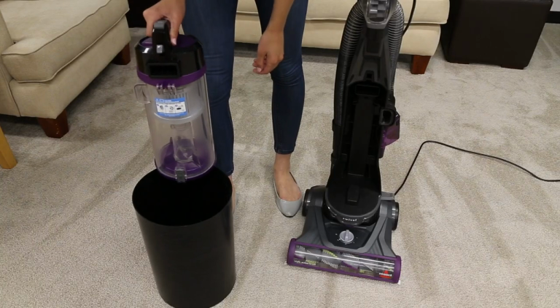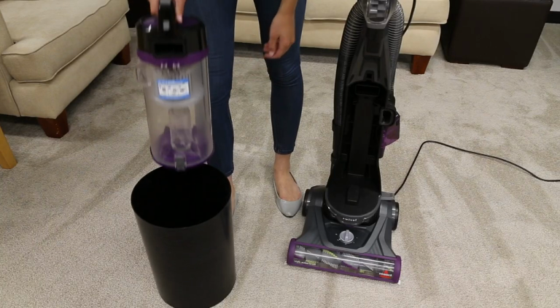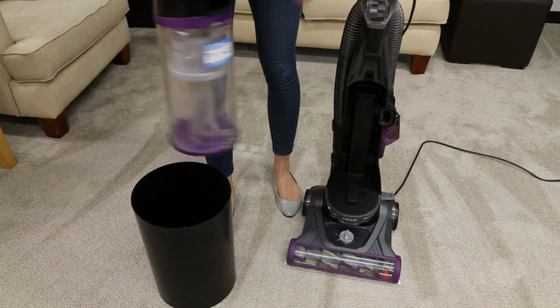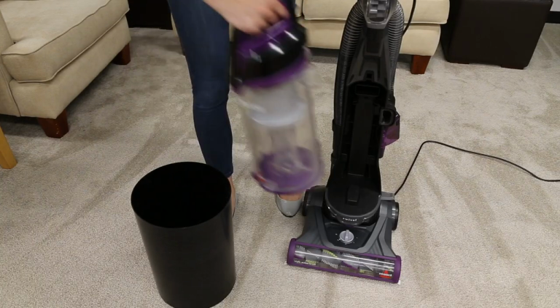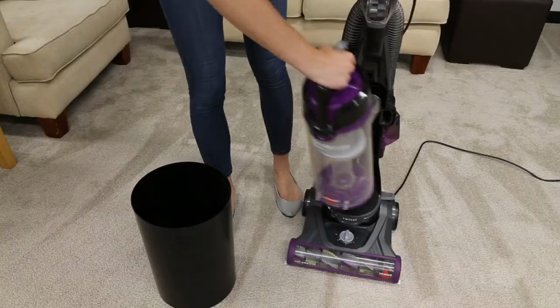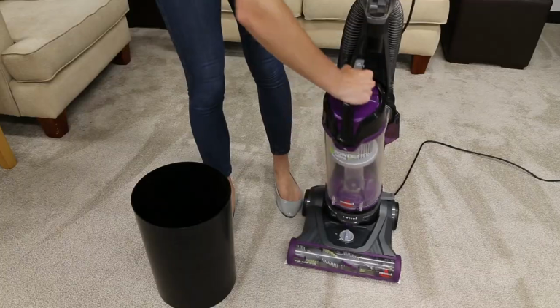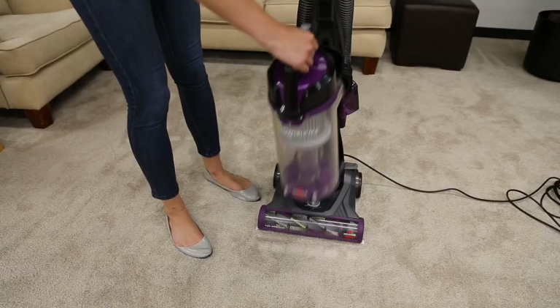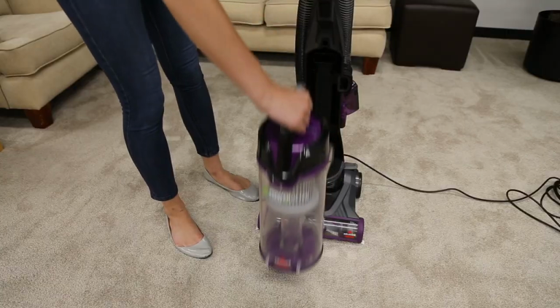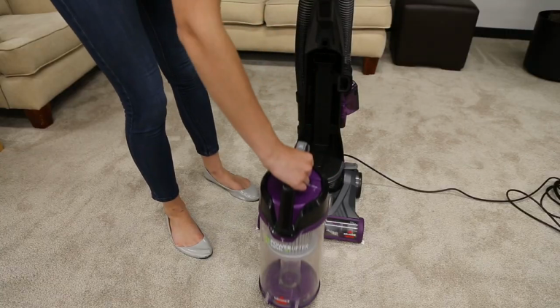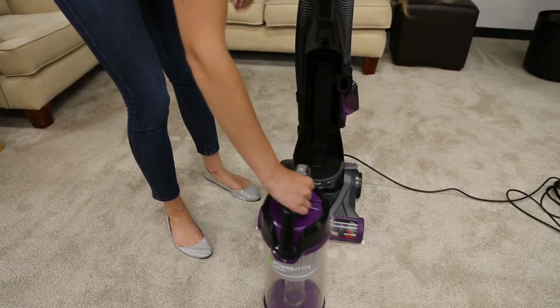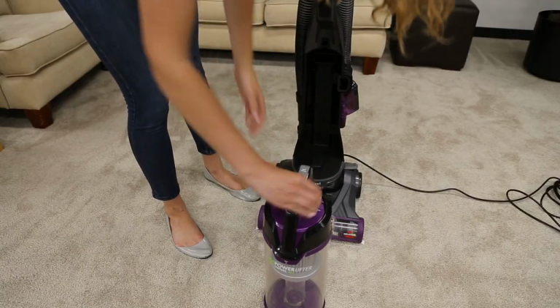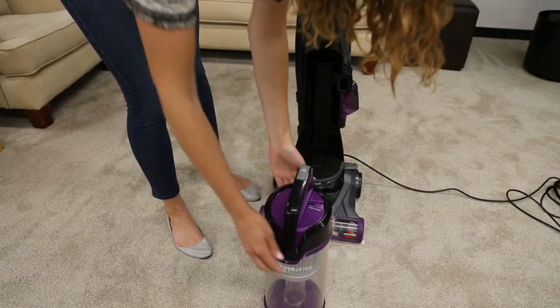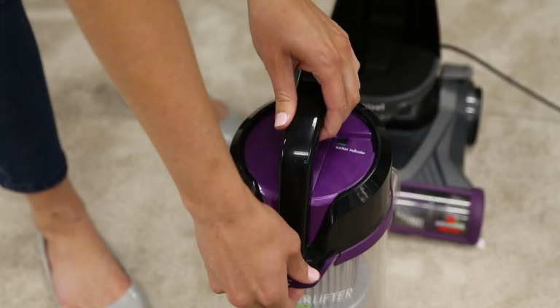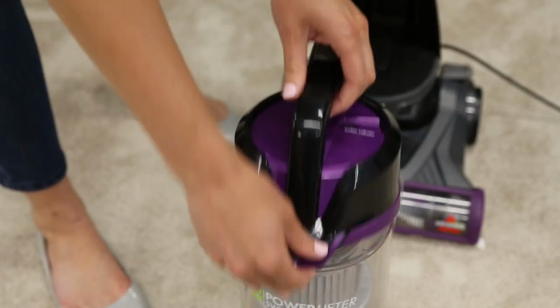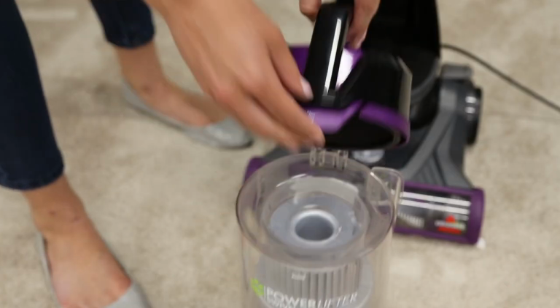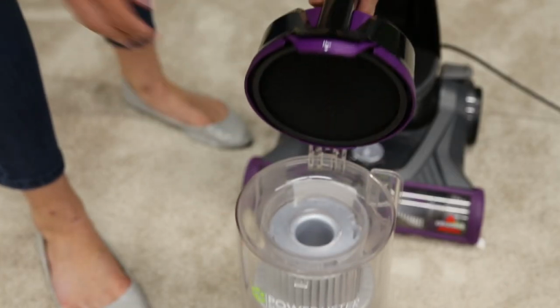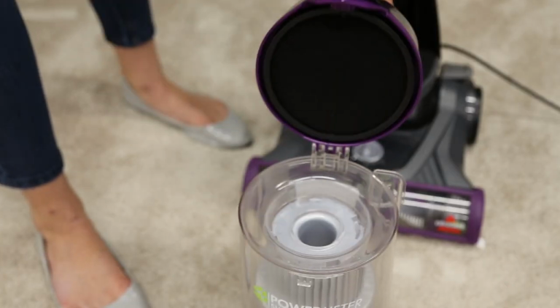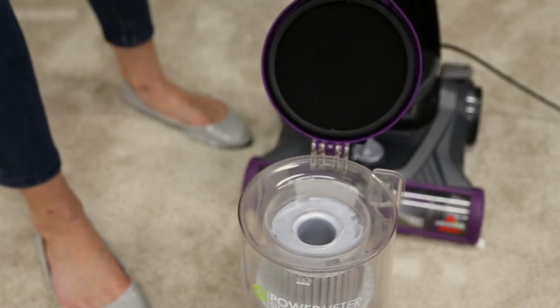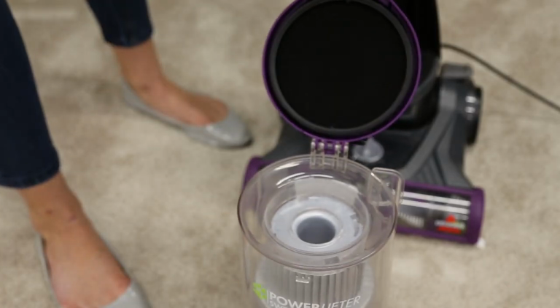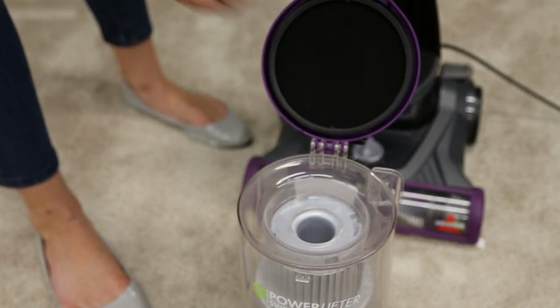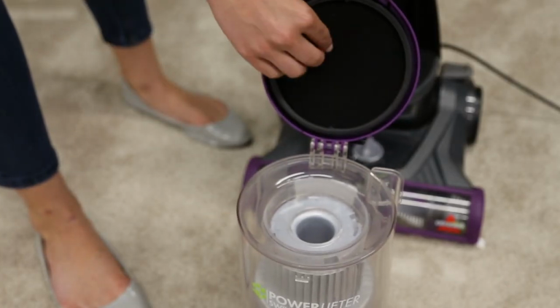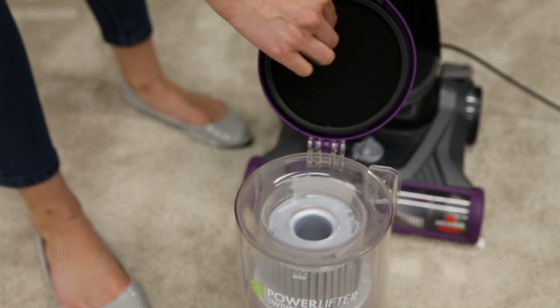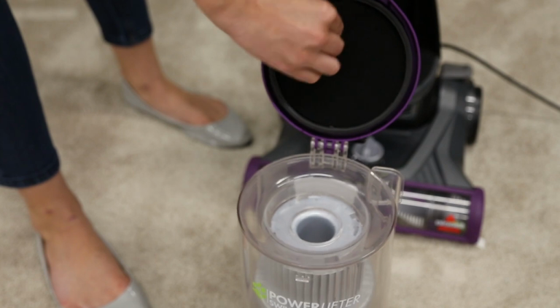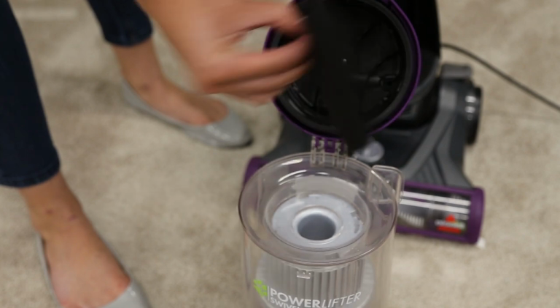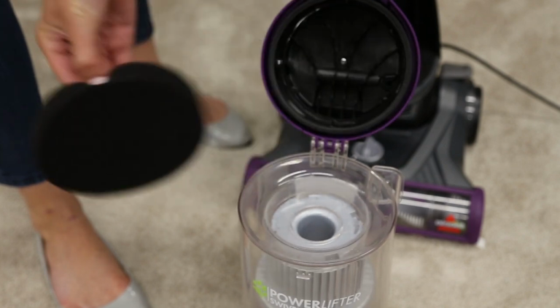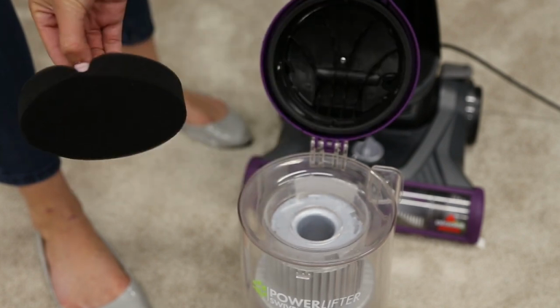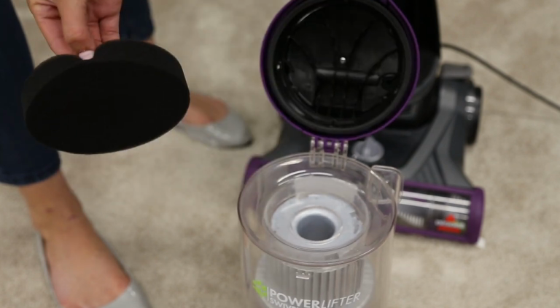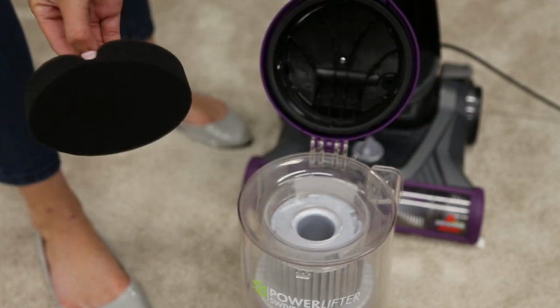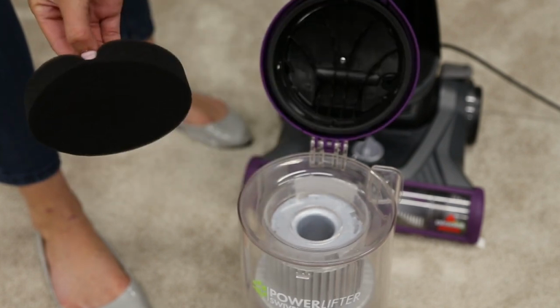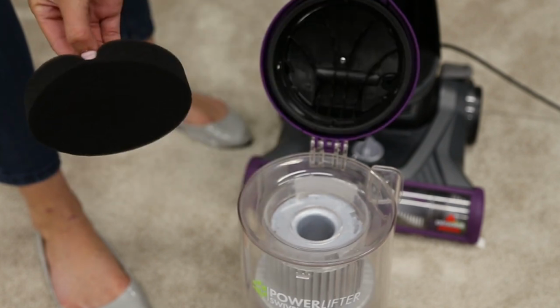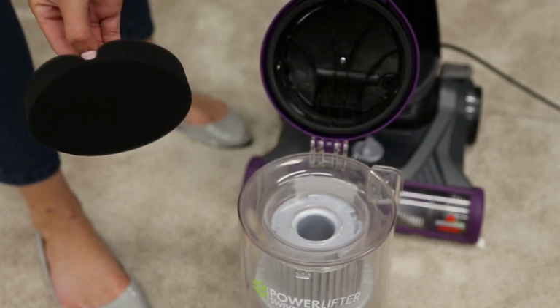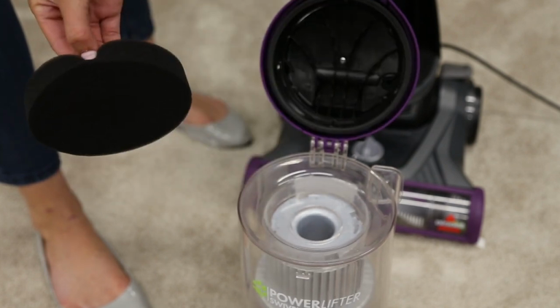Close the bottom of the tank. To find the filter, pull up on the filter tab found on the front of the dirt tank. Lift up and remove foam filters from inside the lid.